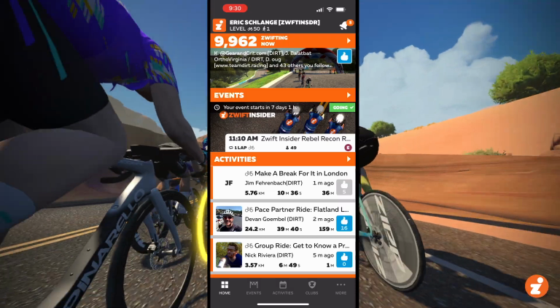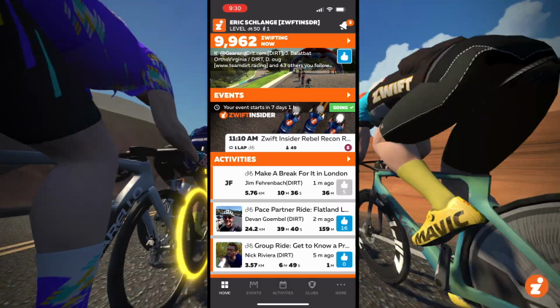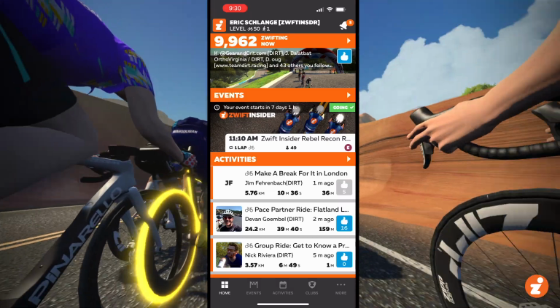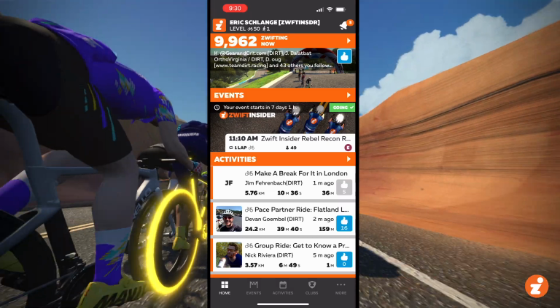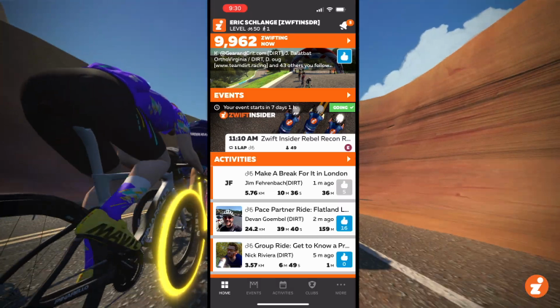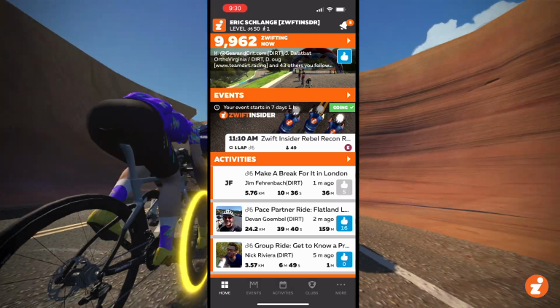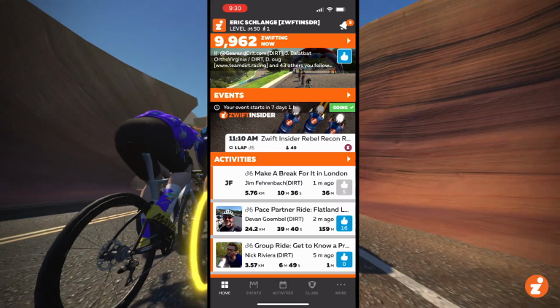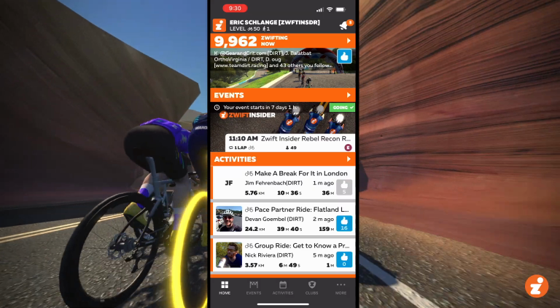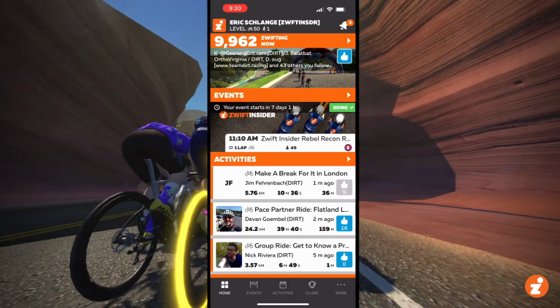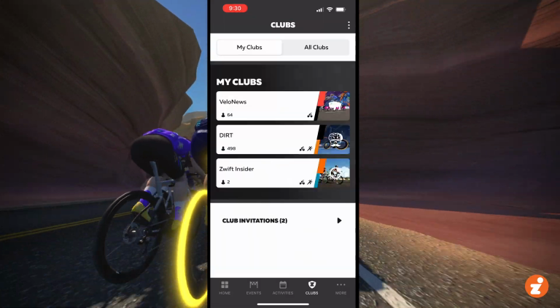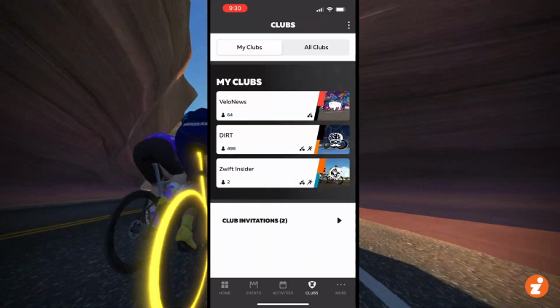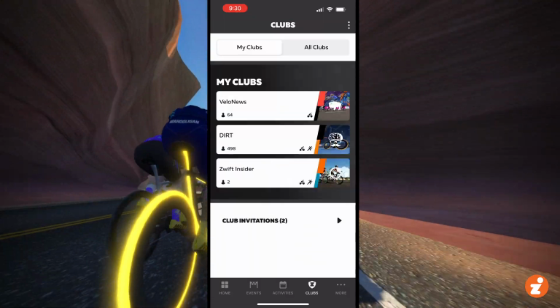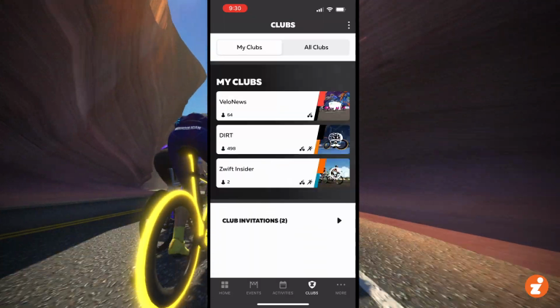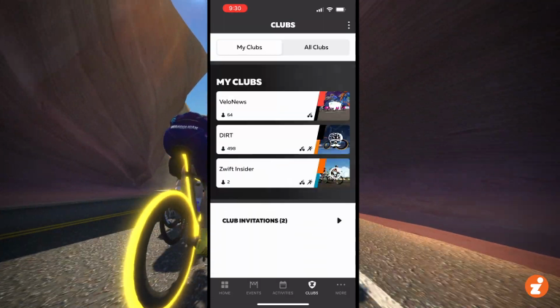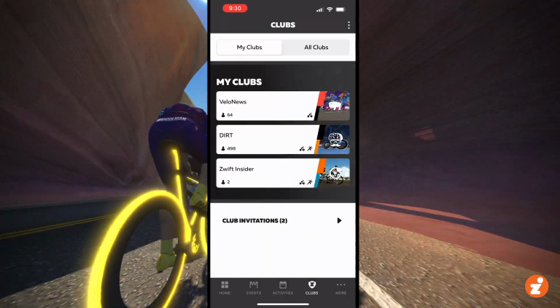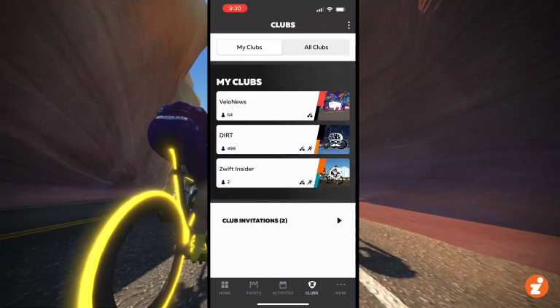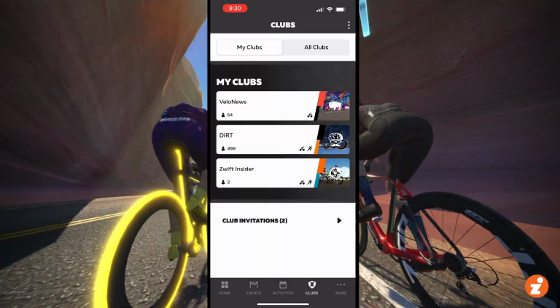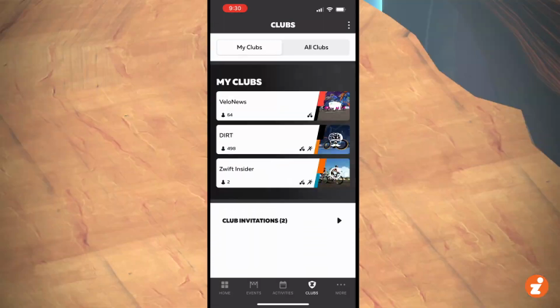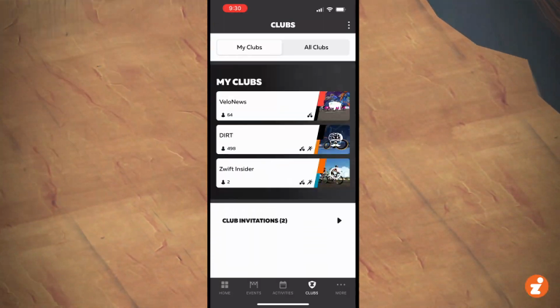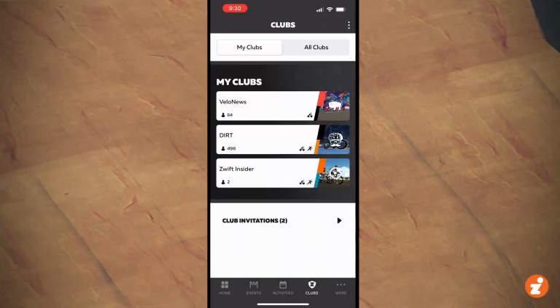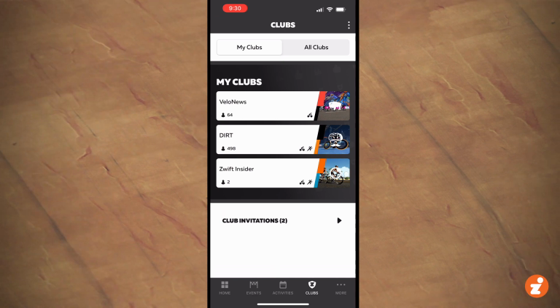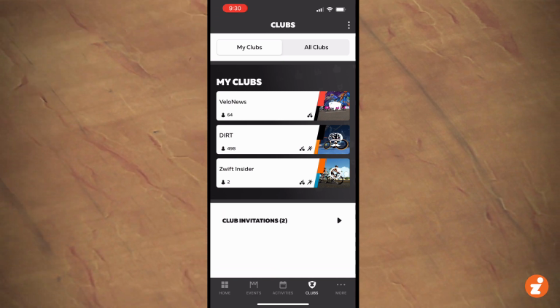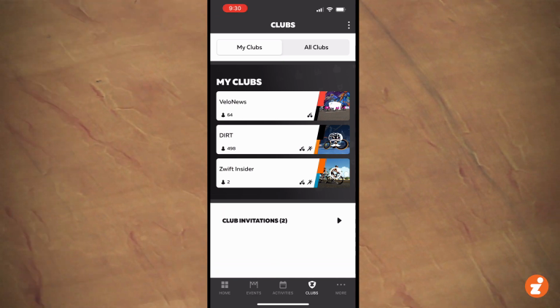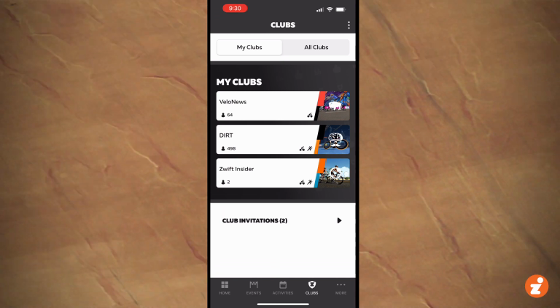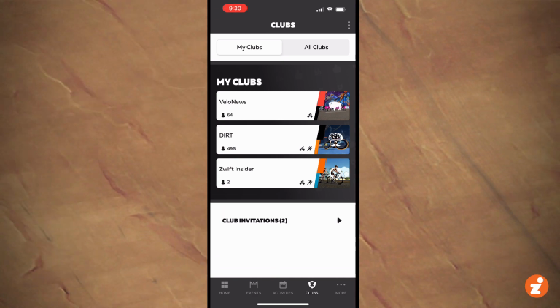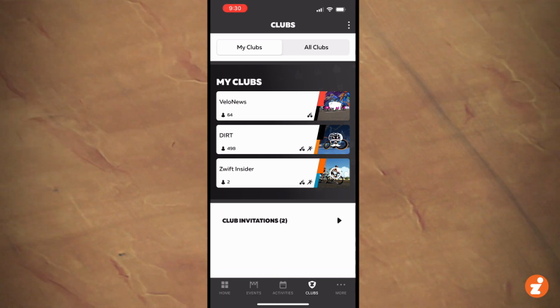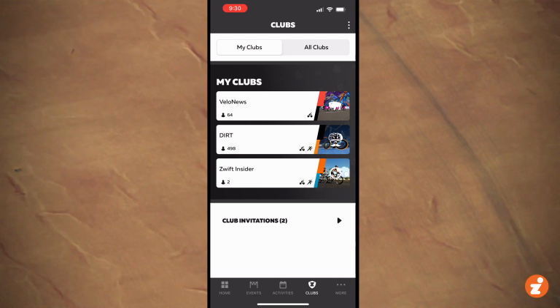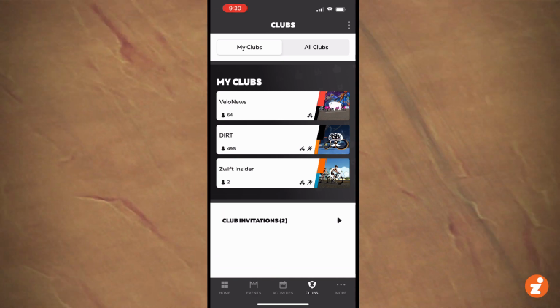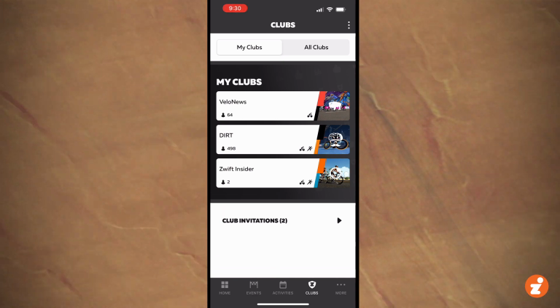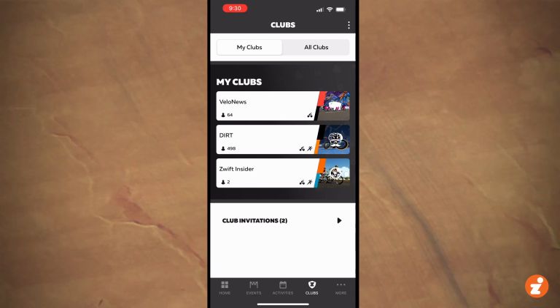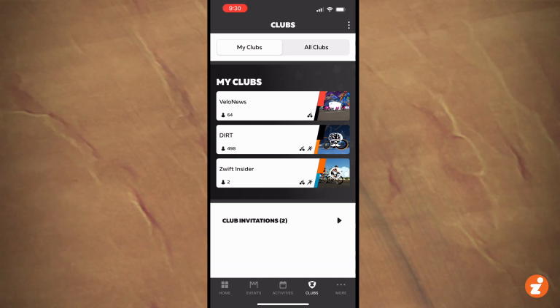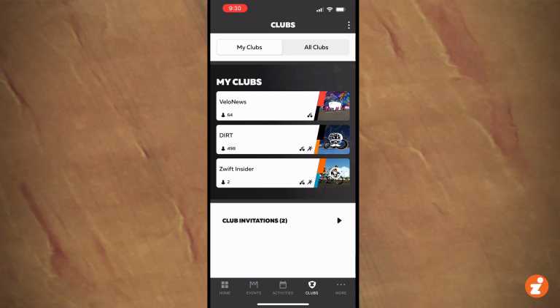So if you tap Clubs down at the bottom, you'll see your Clubs home screen, which has been redesigned. You can see you've got Club Invitations at the bottom, and you've got the Clubs you're already a part of listed there.